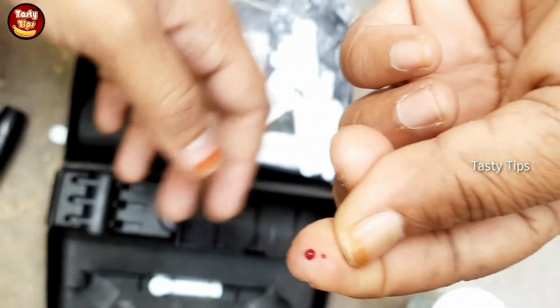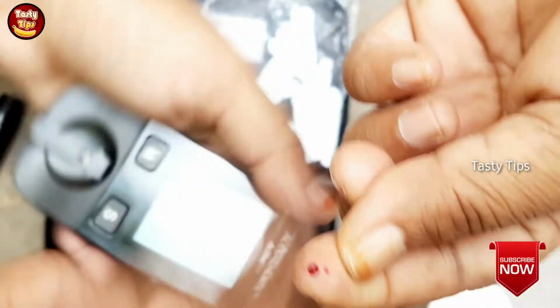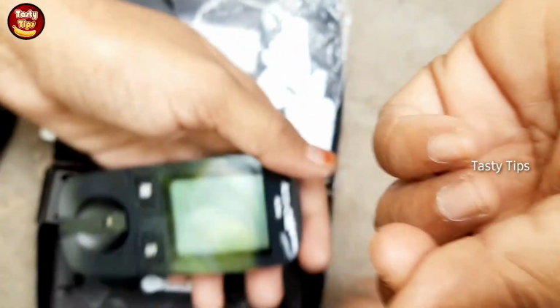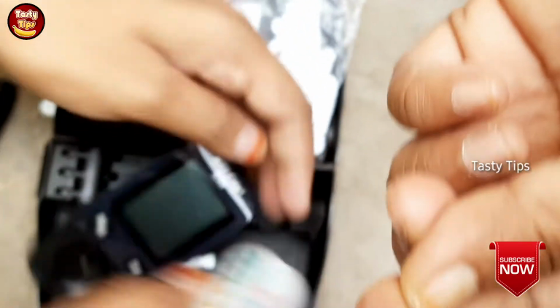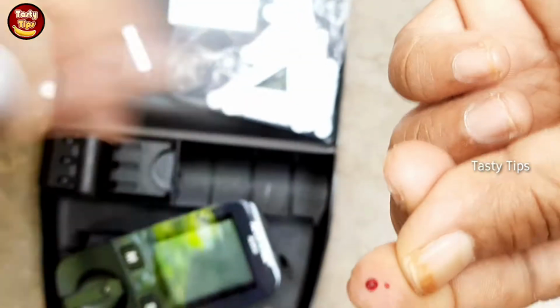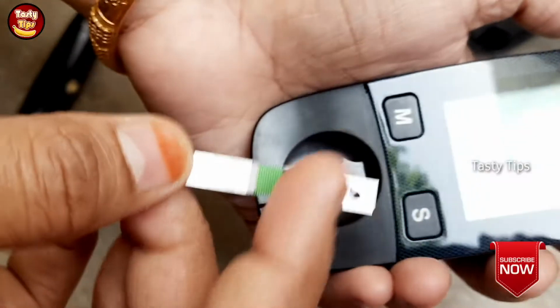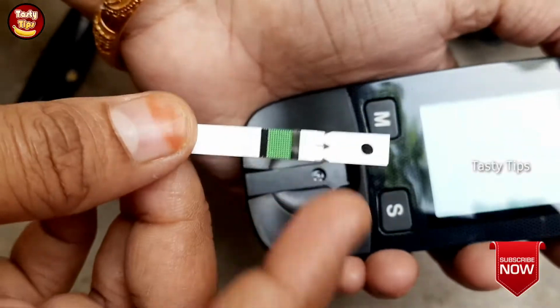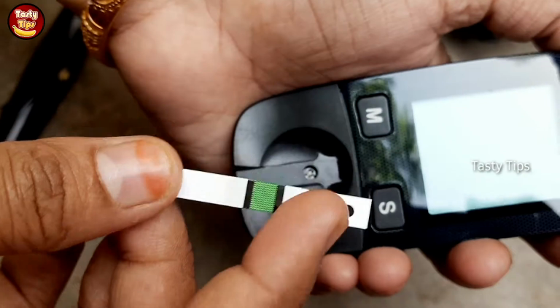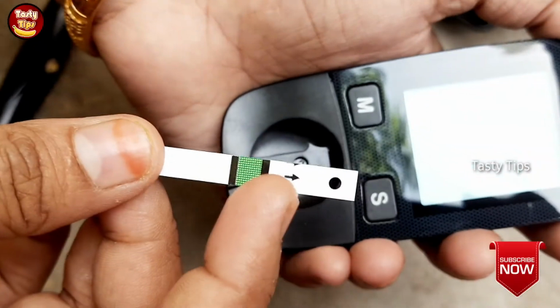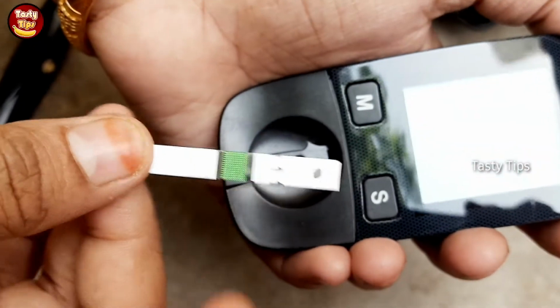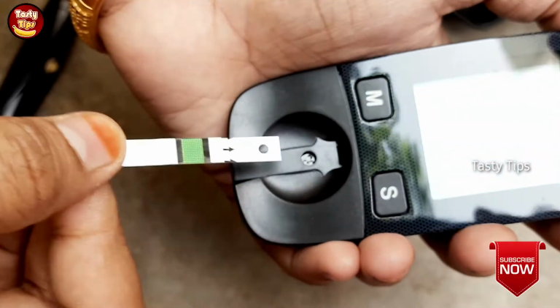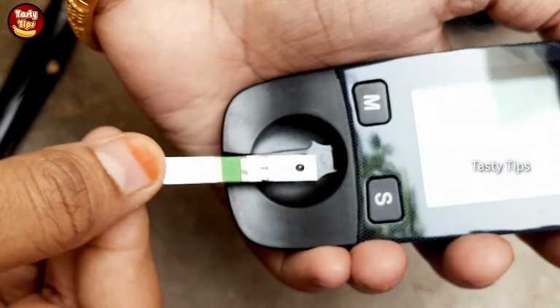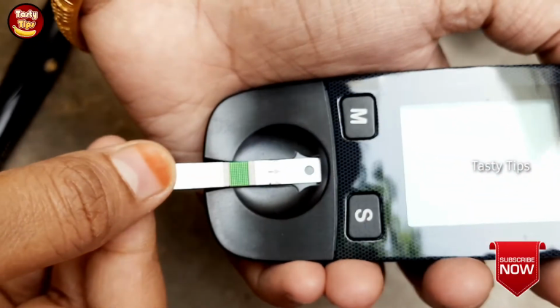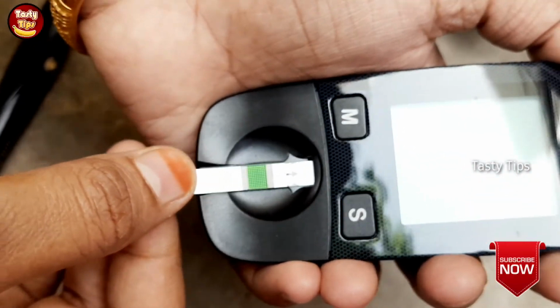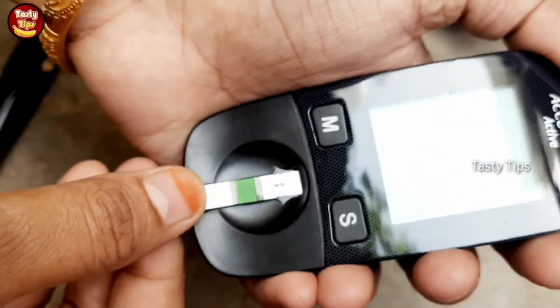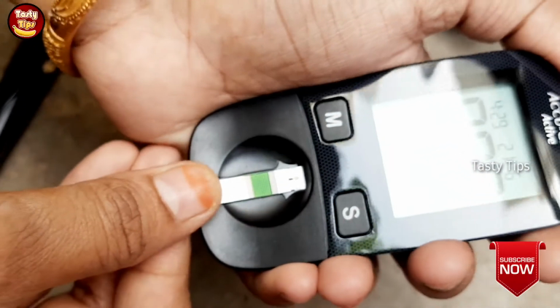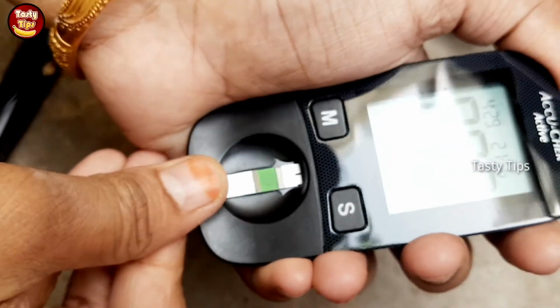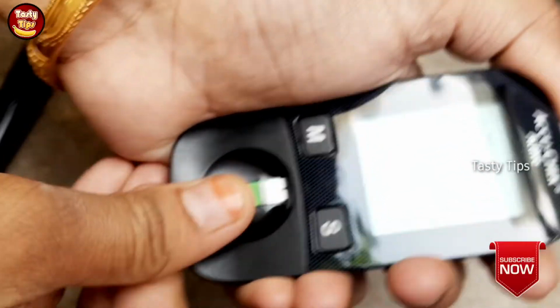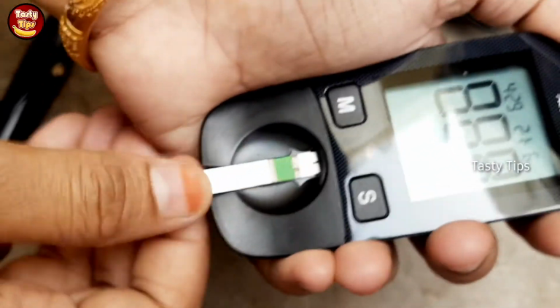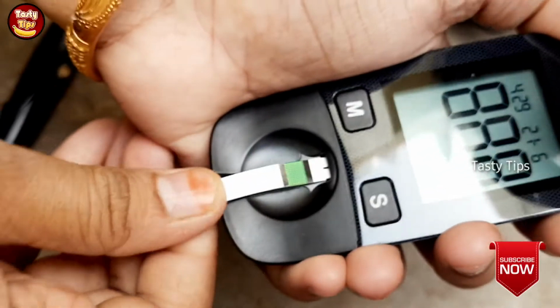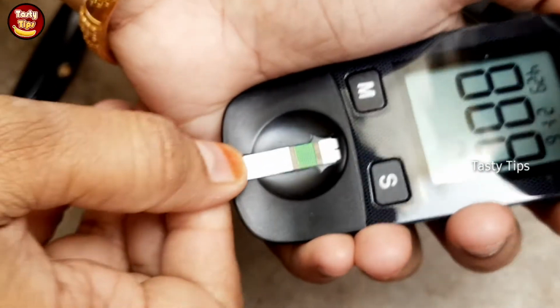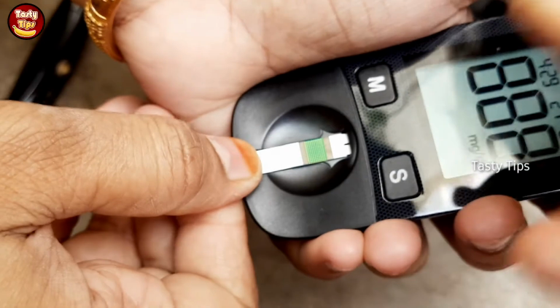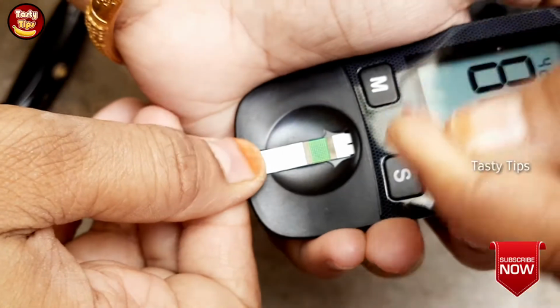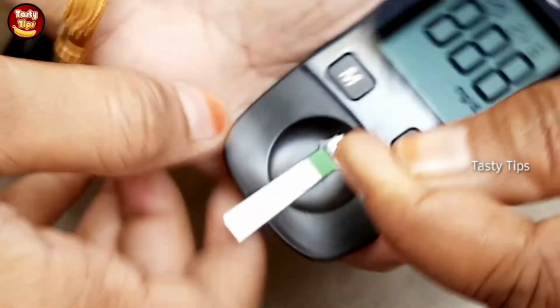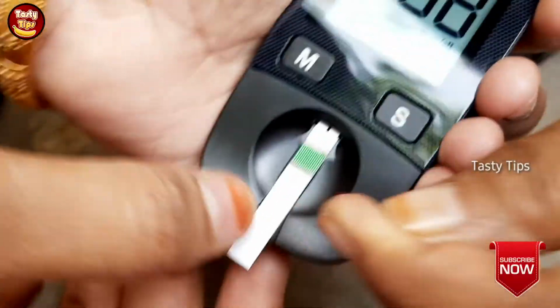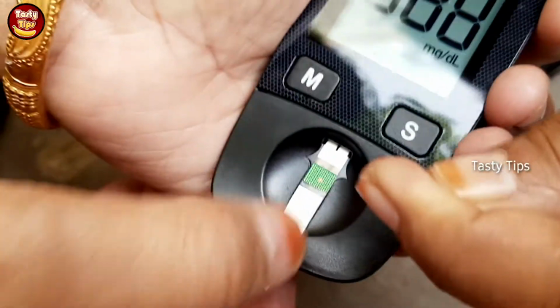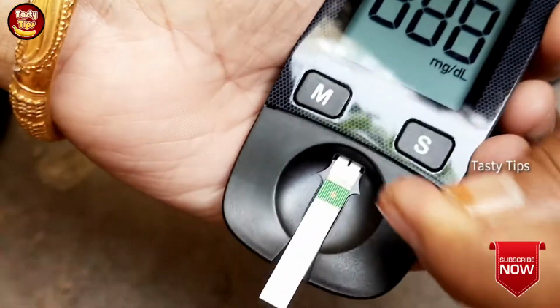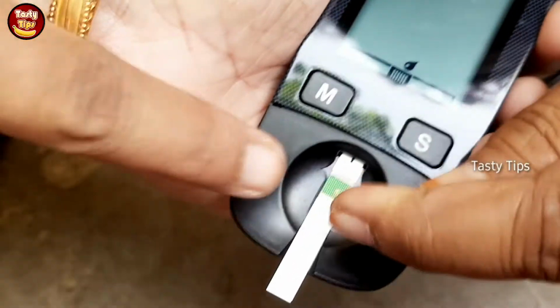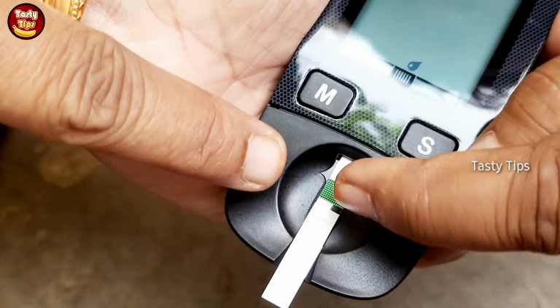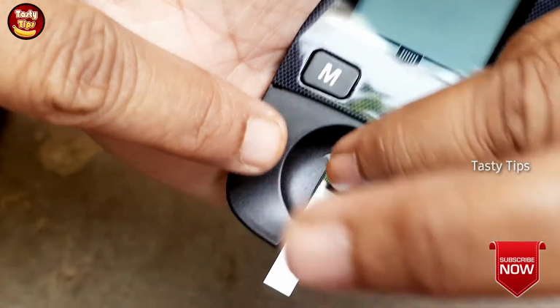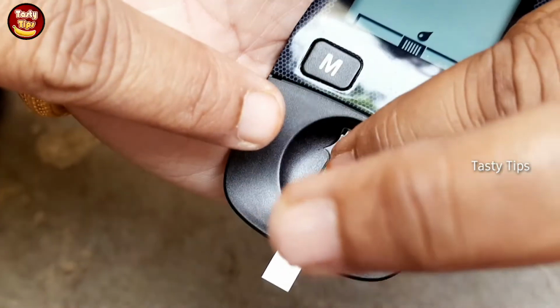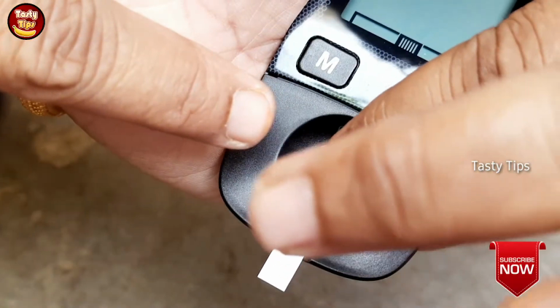This is not a machine — this is a red light indicator on the device.